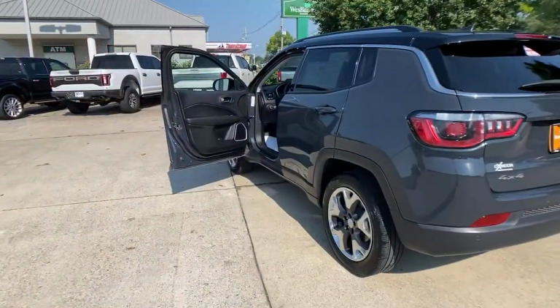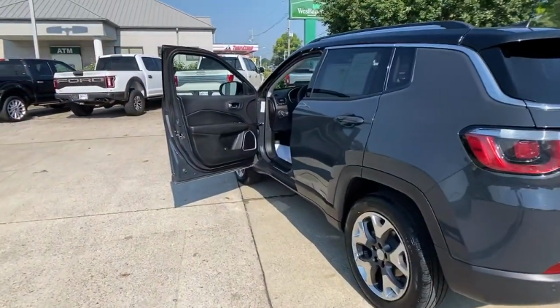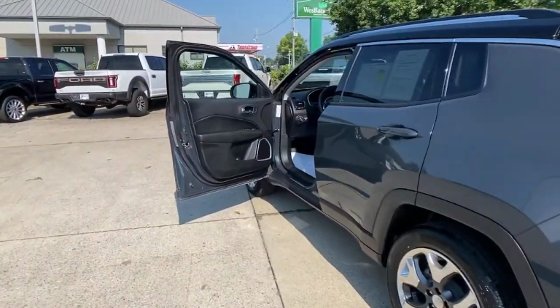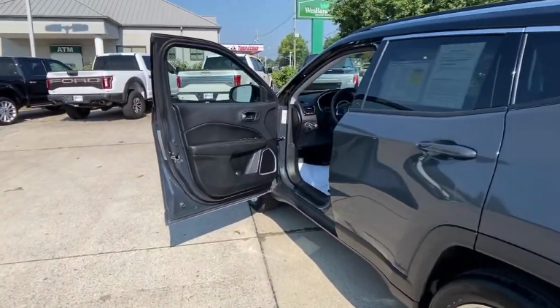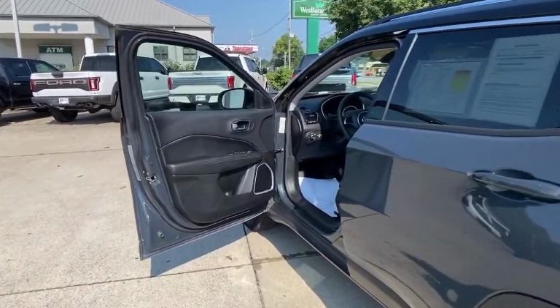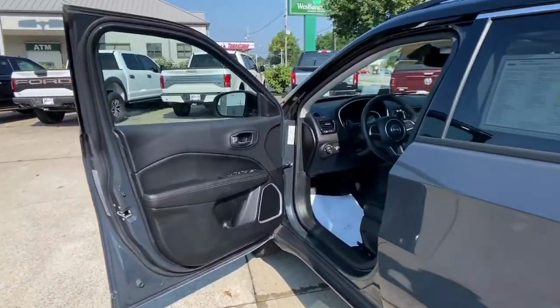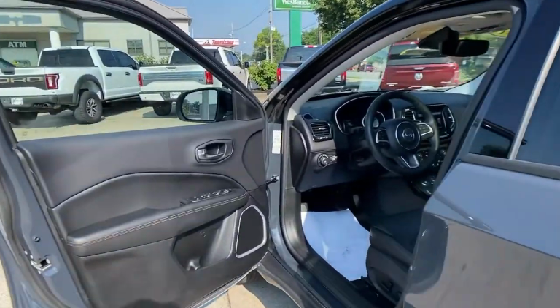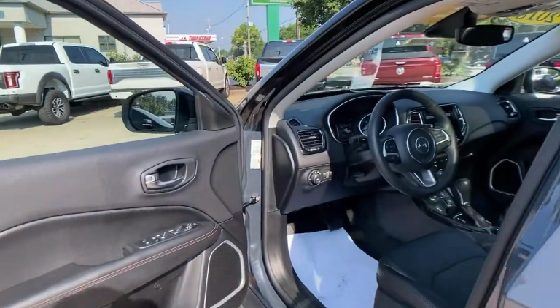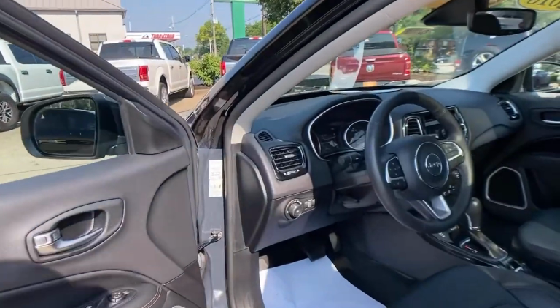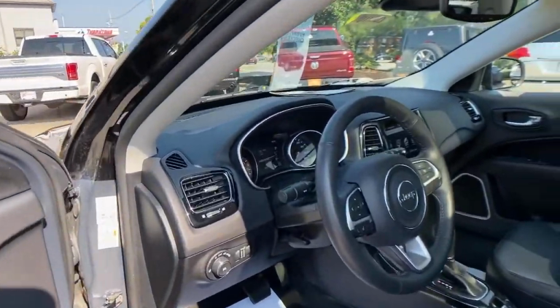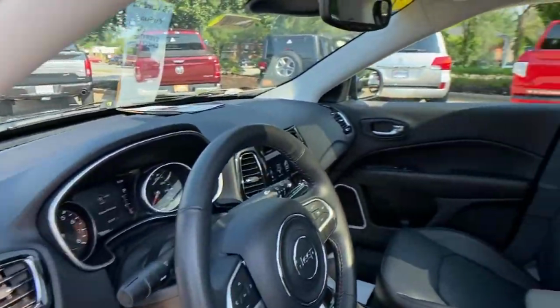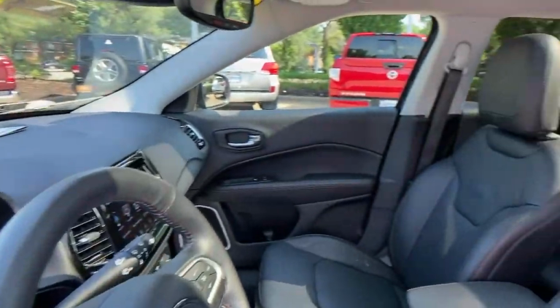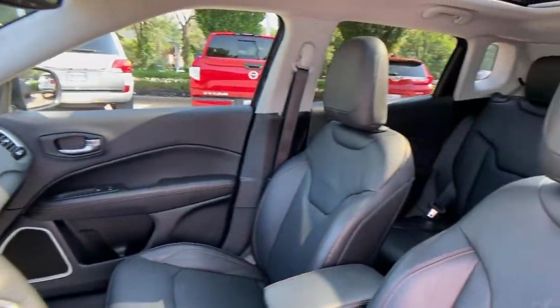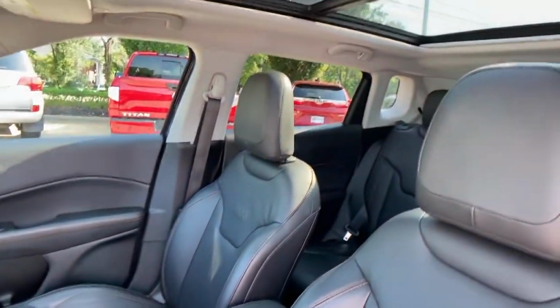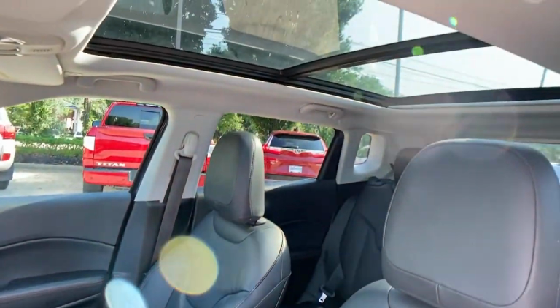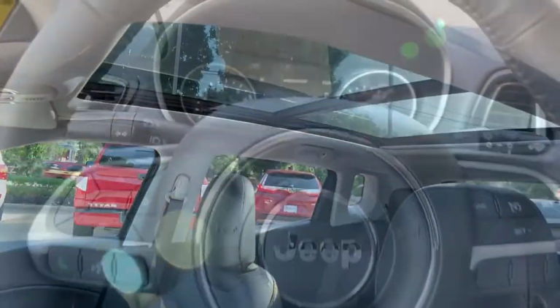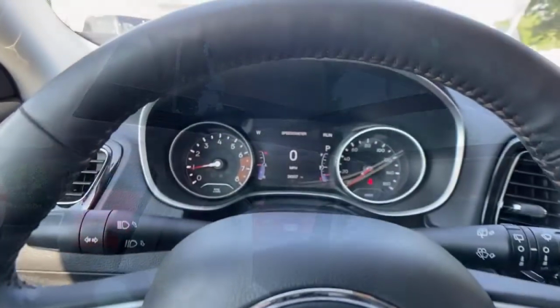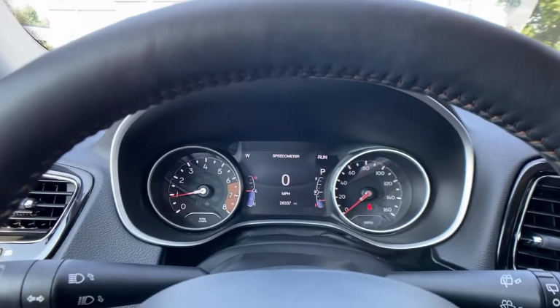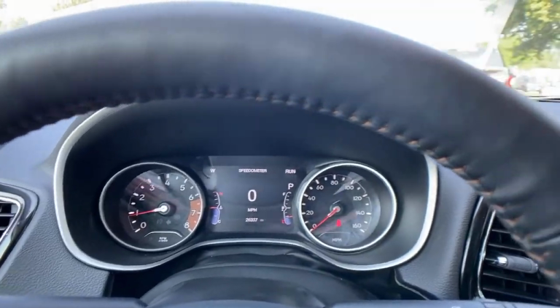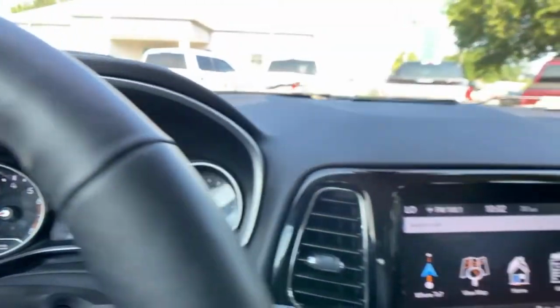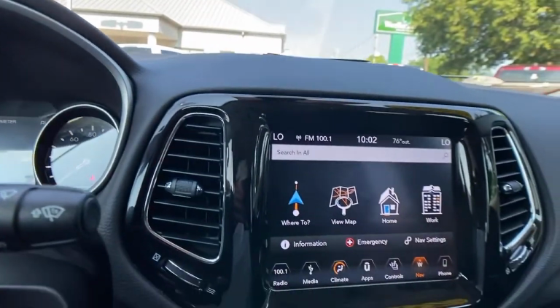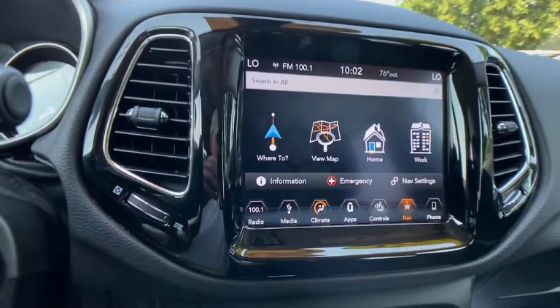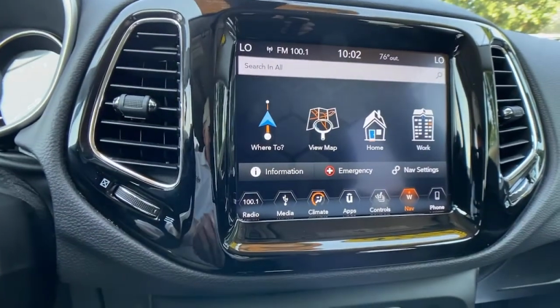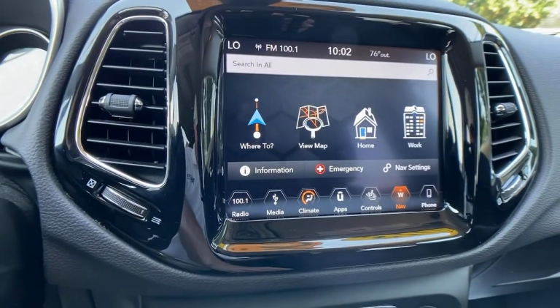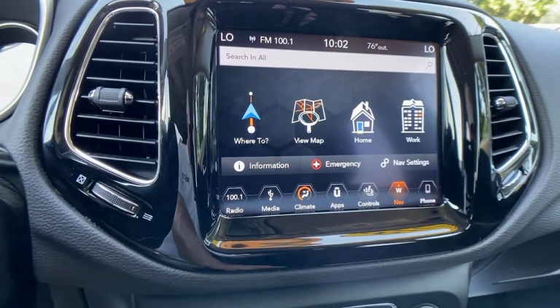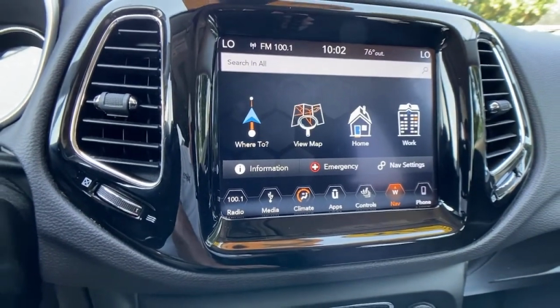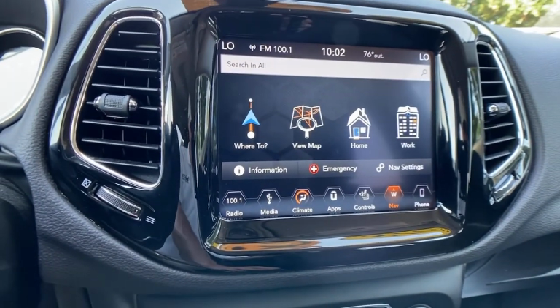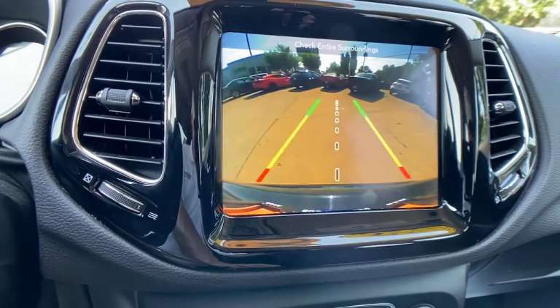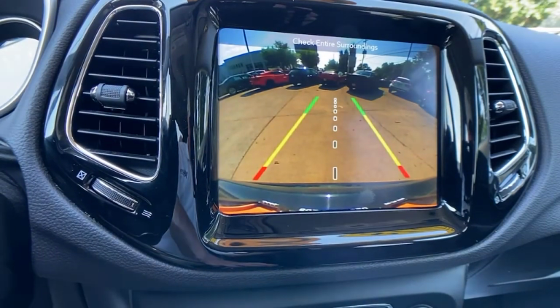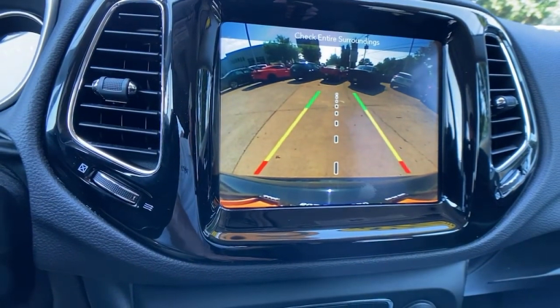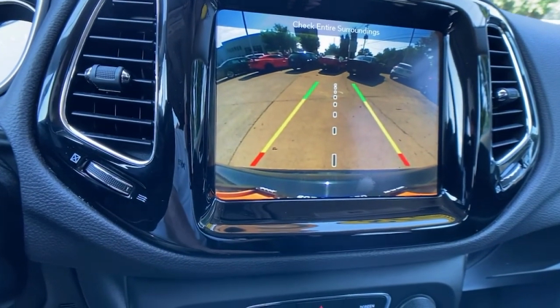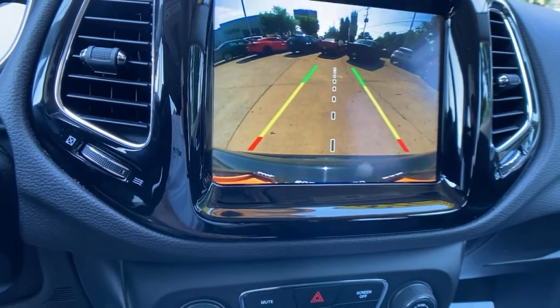These are just some of the great options this vehicle comes with: electronic stability control, trip computer, power windows, bucket seats, four-wheel disc brakes, and power steering. Feel safe and secure when you explore your world in the Compass.